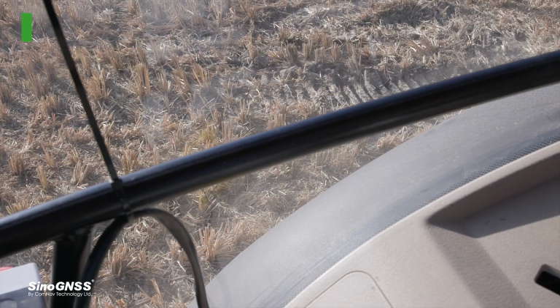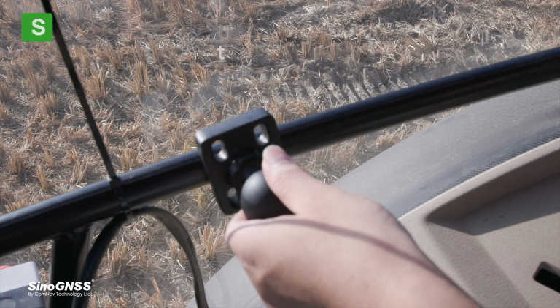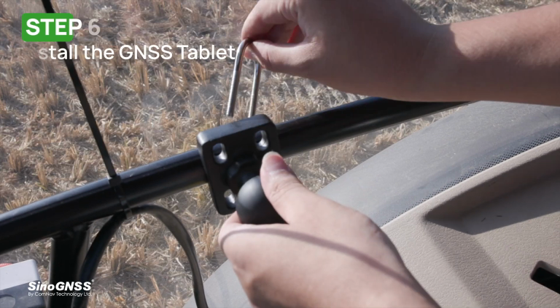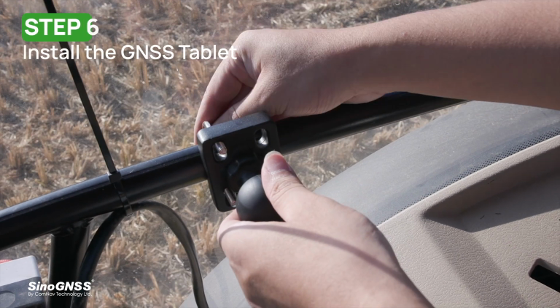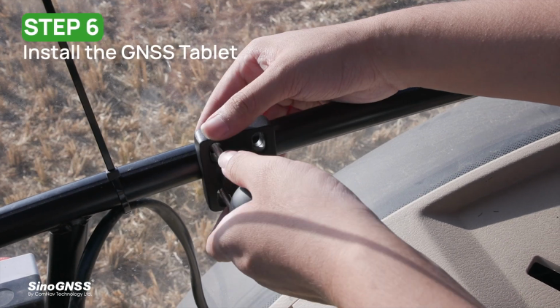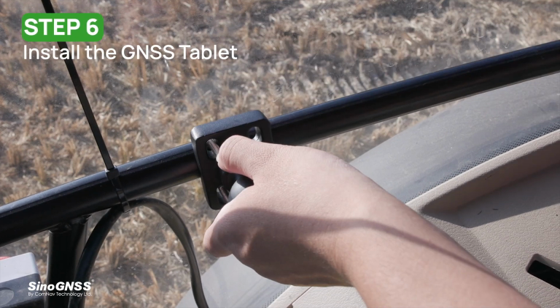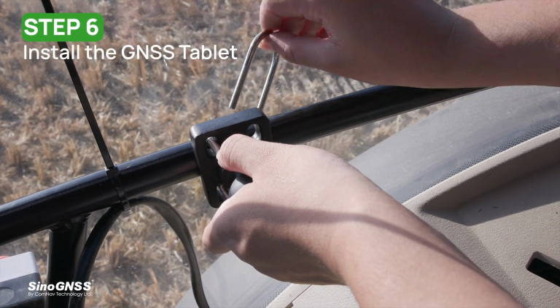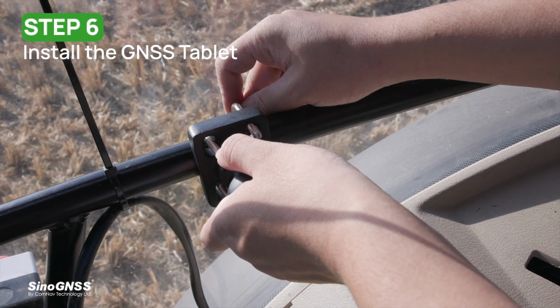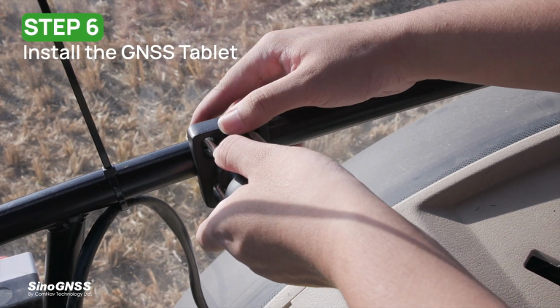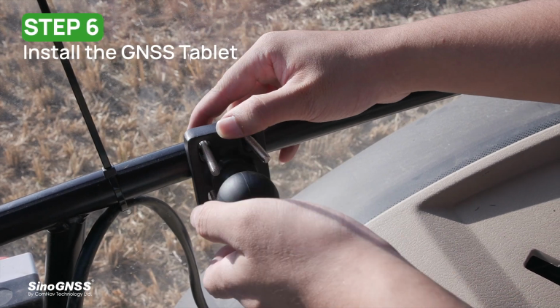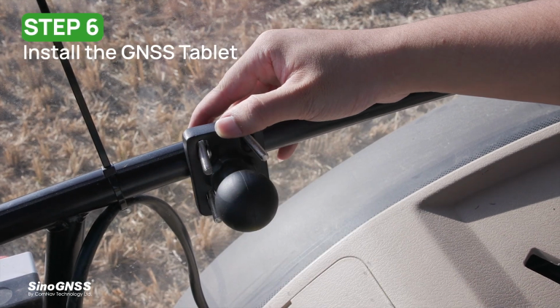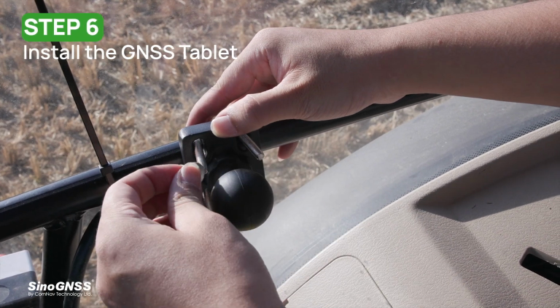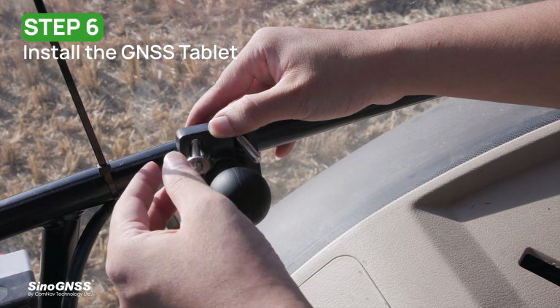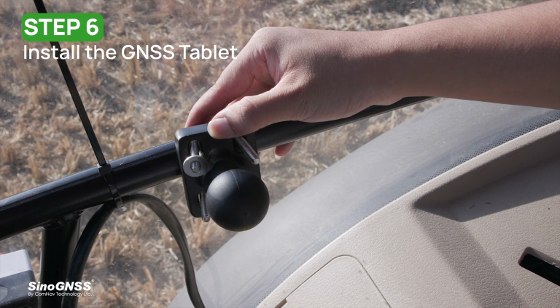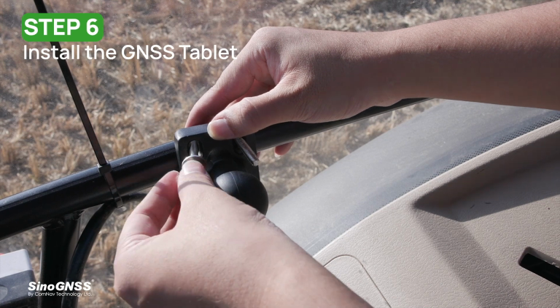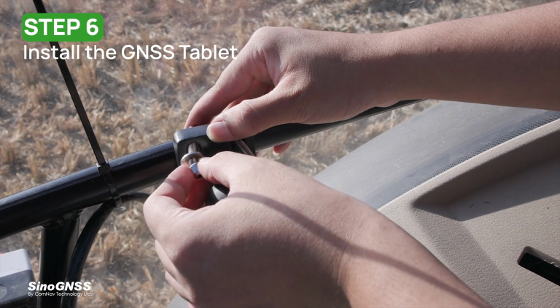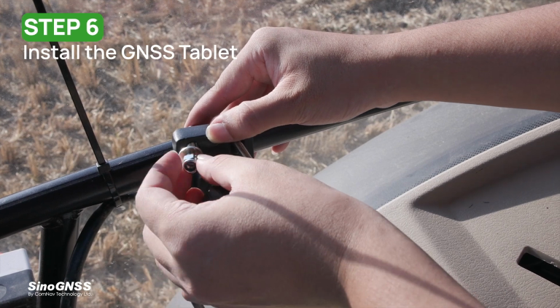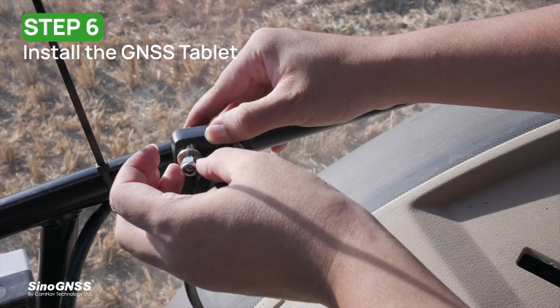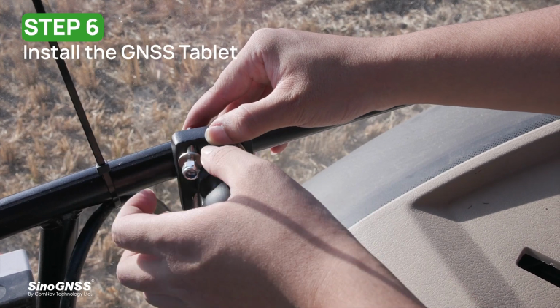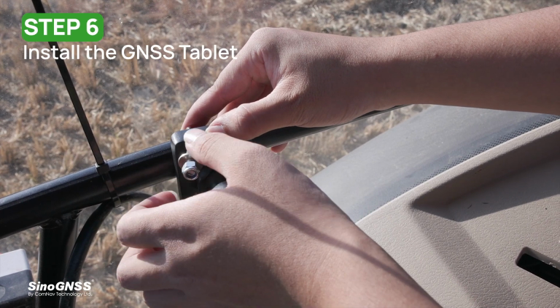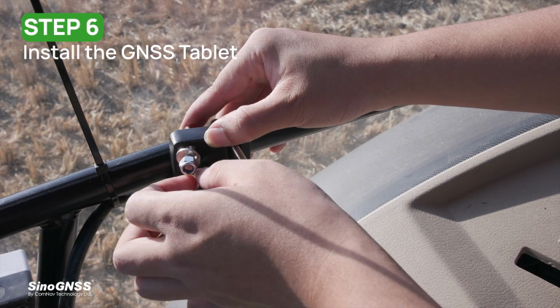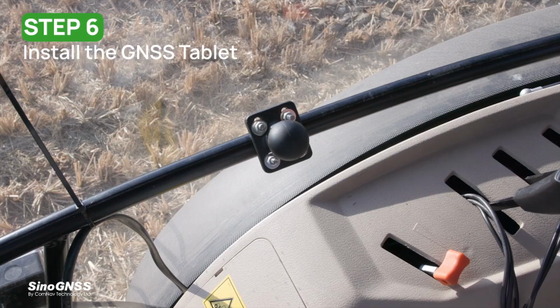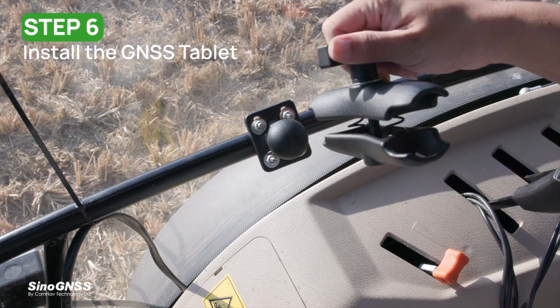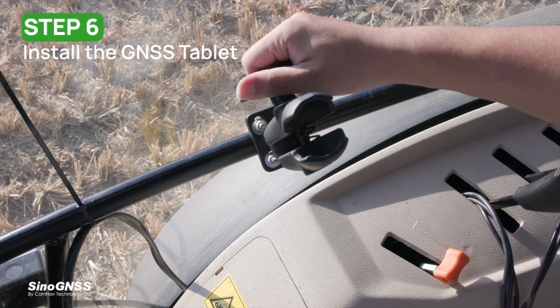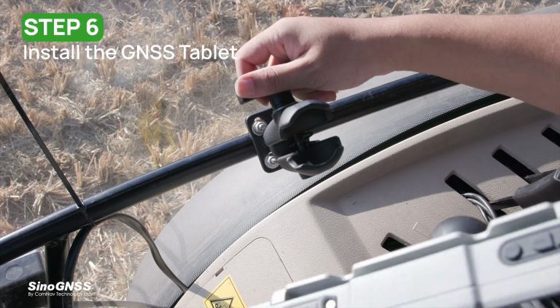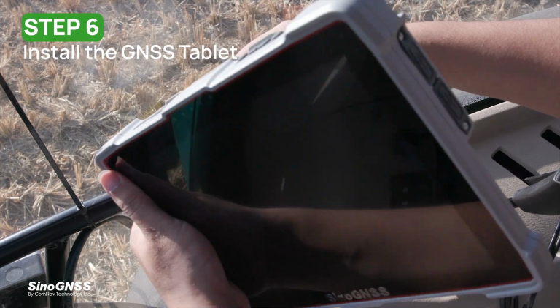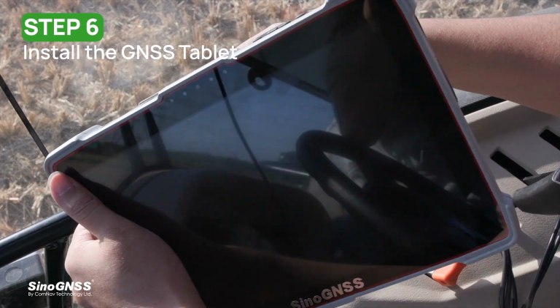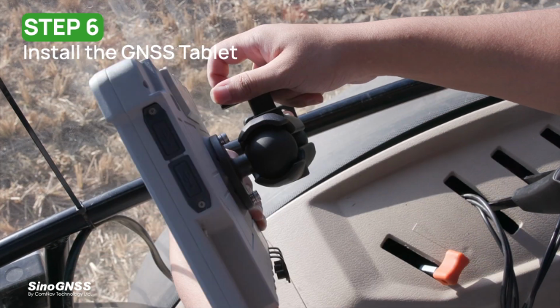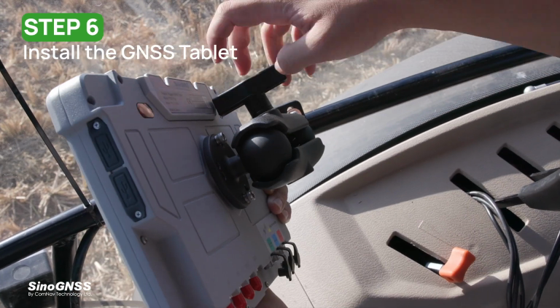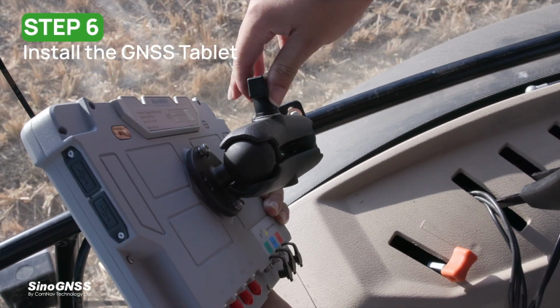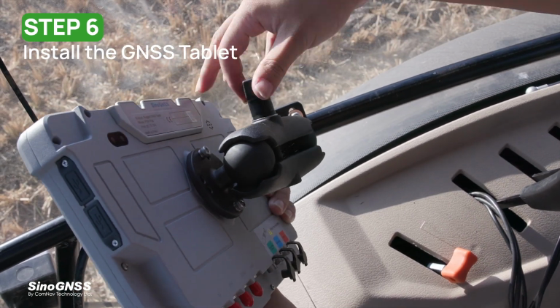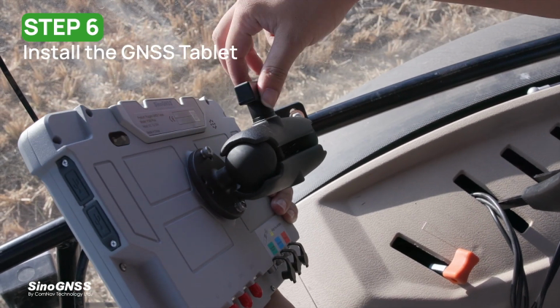Step six: install the GNSS tablet. We recommend mounting the tablet to the right door armrest of the tractor, and then connecting the wires to the tablet by tips.